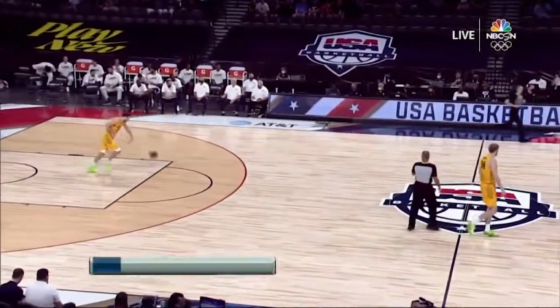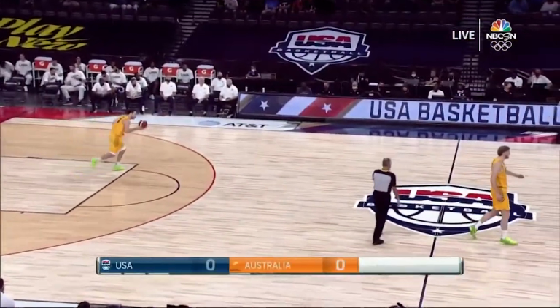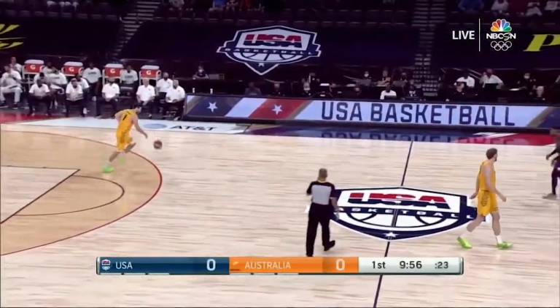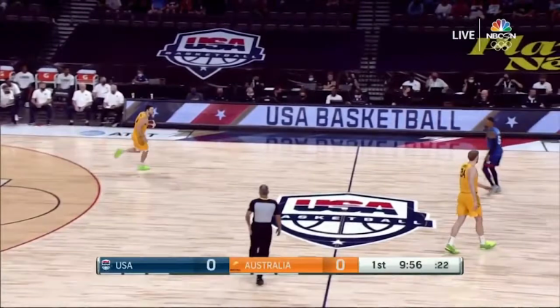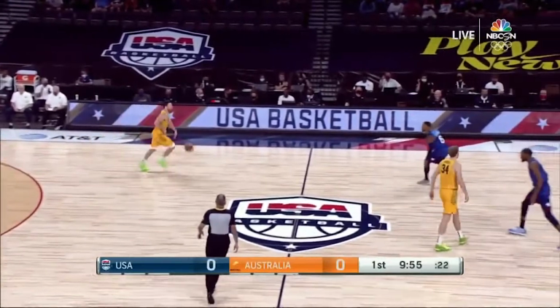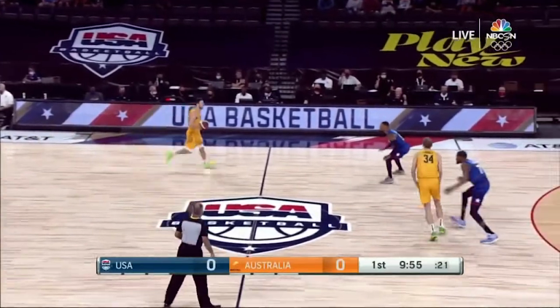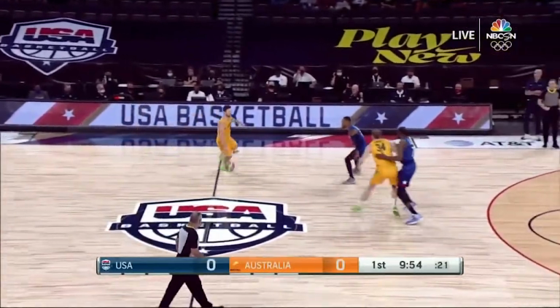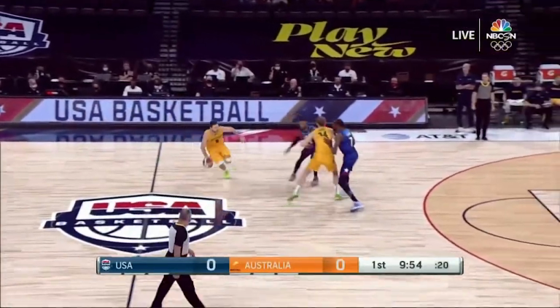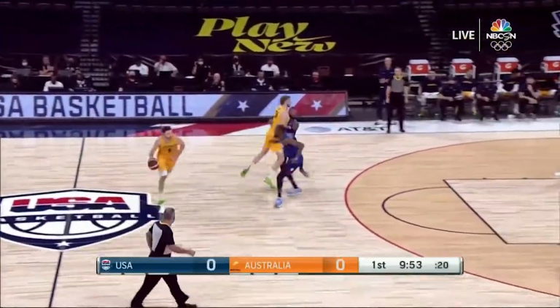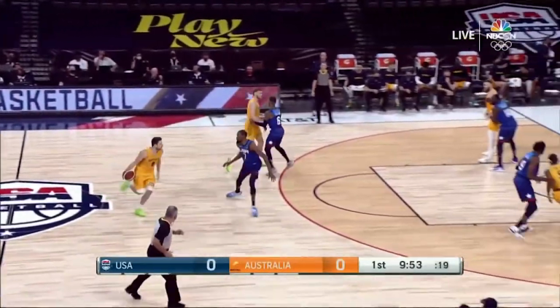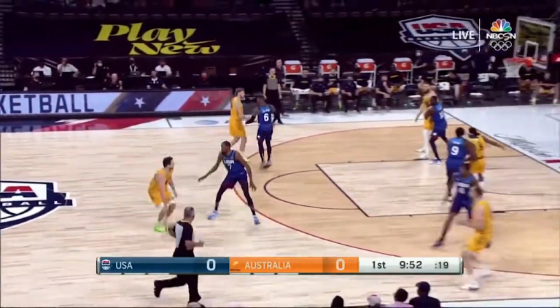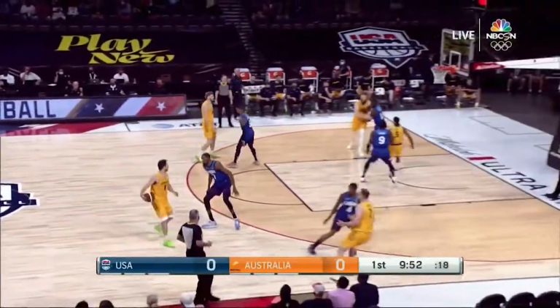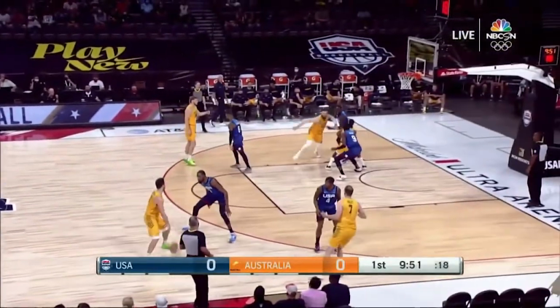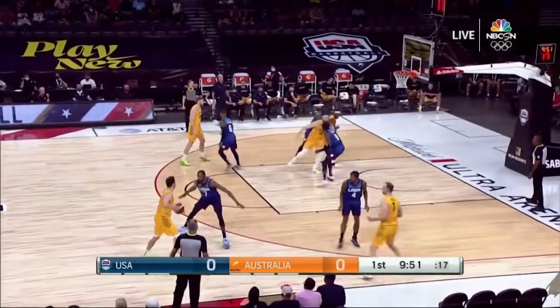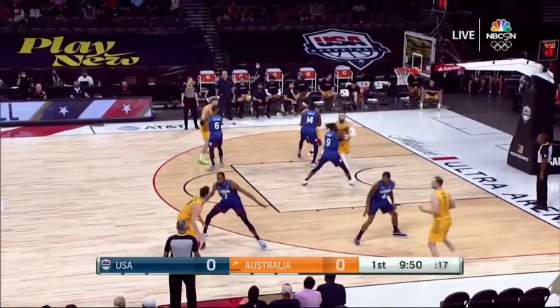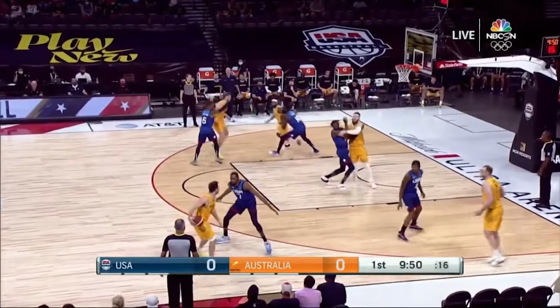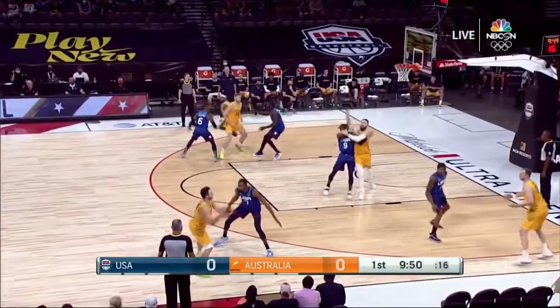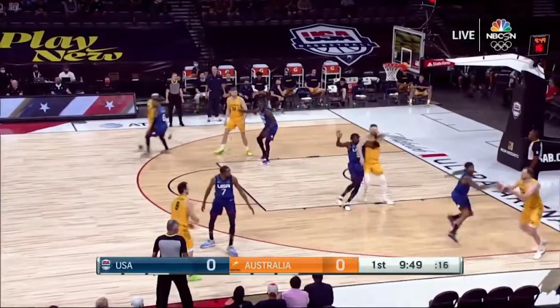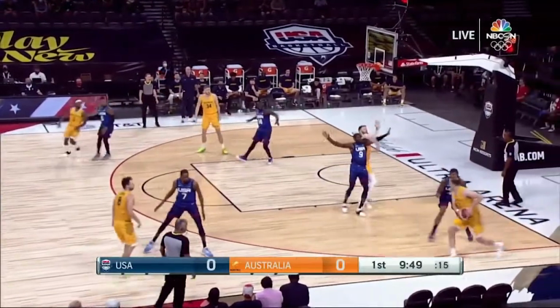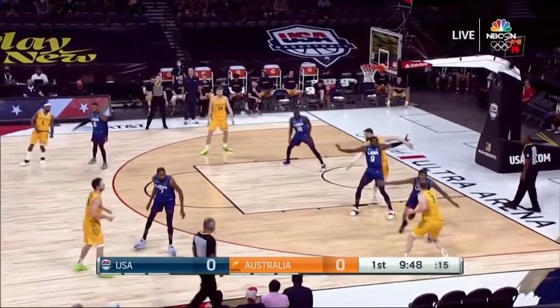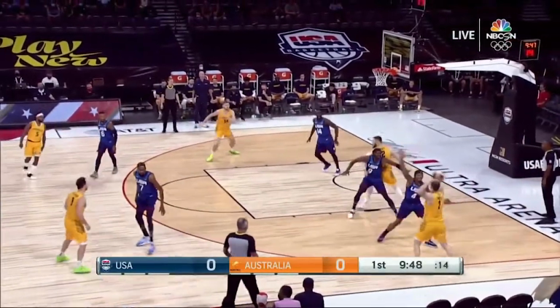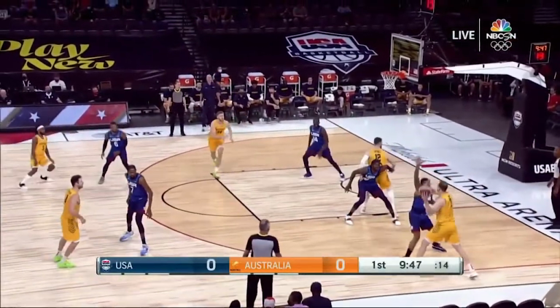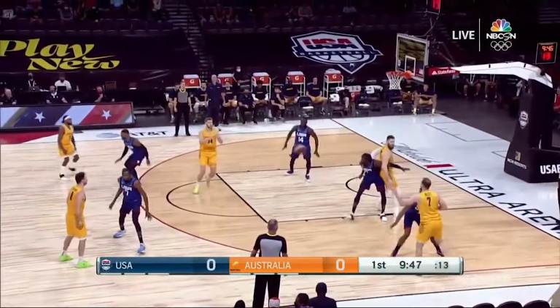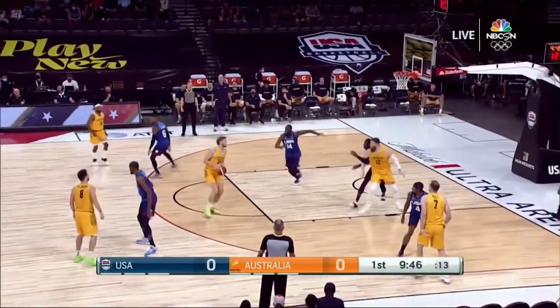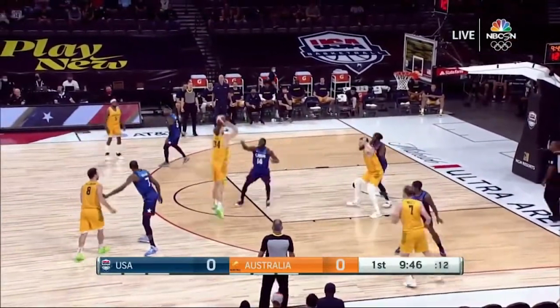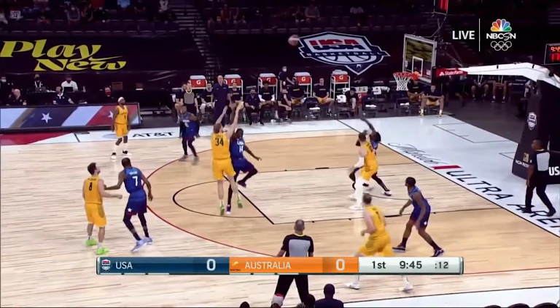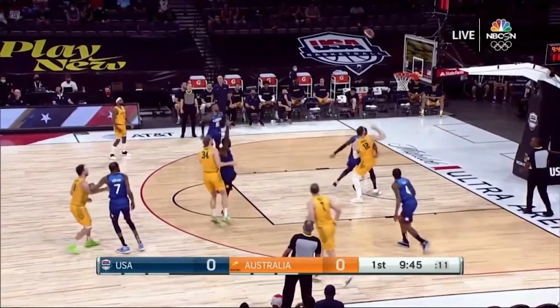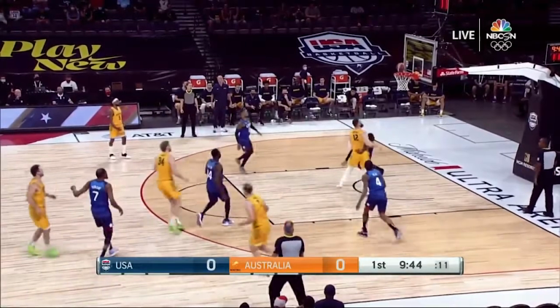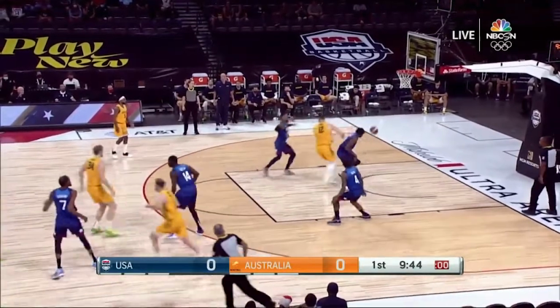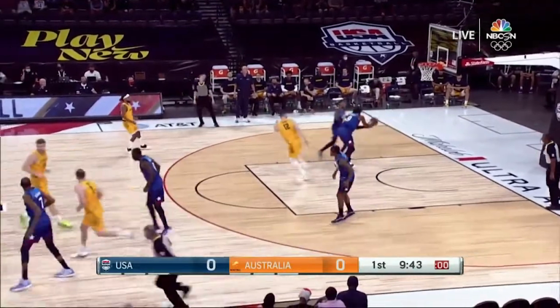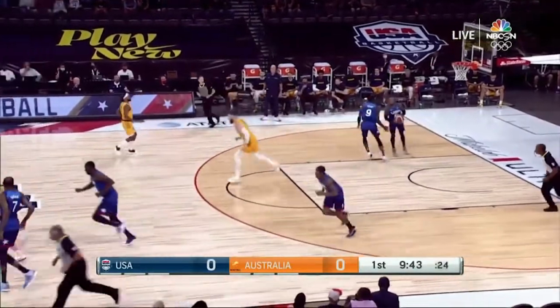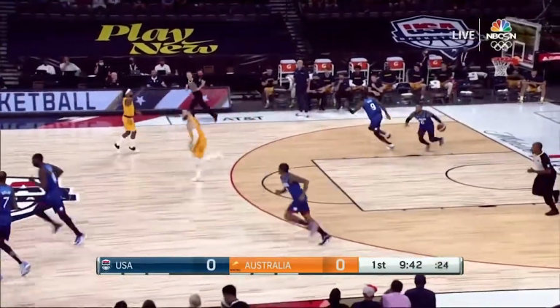Australians win the tap, going from left to right. And Kara, what are you going to be looking for out of Team USA to start this game off? Defense — impacting how Australia is trying to play with great physicality. I thought they did that at times against Nigeria, but not enough.